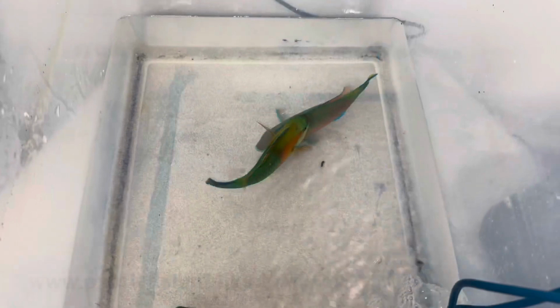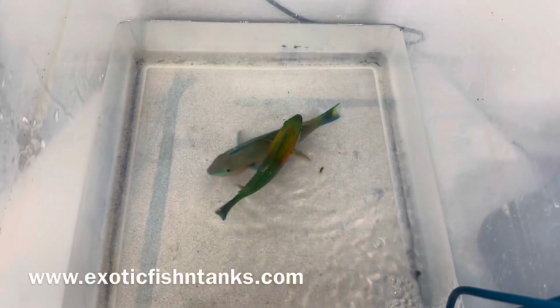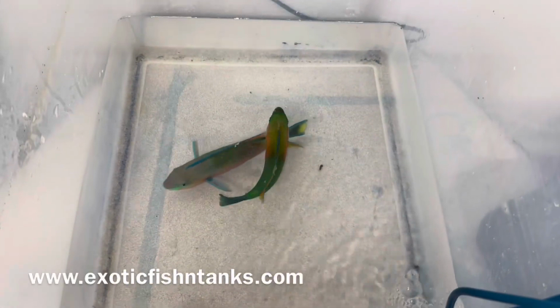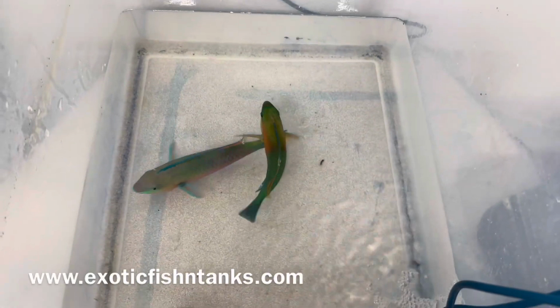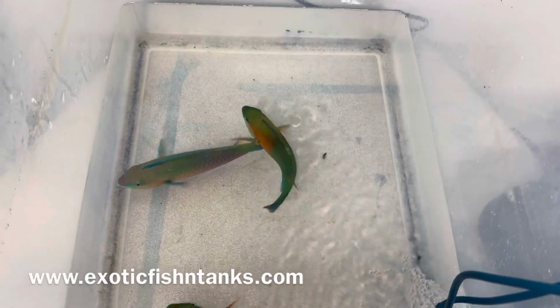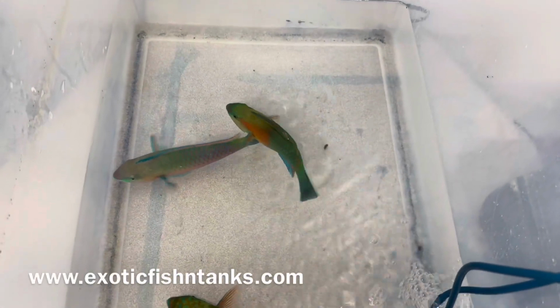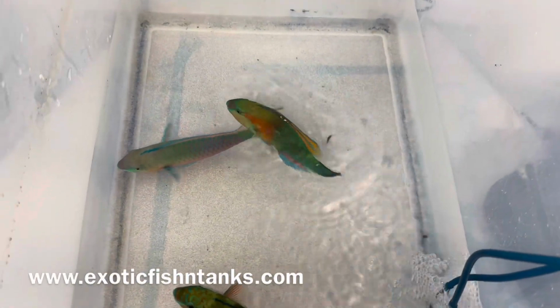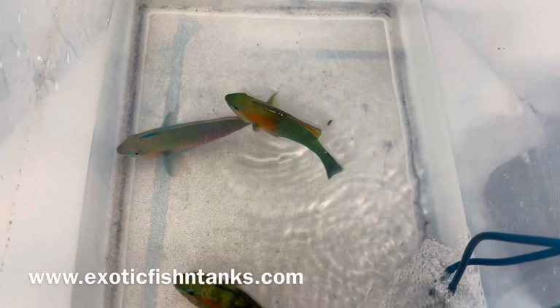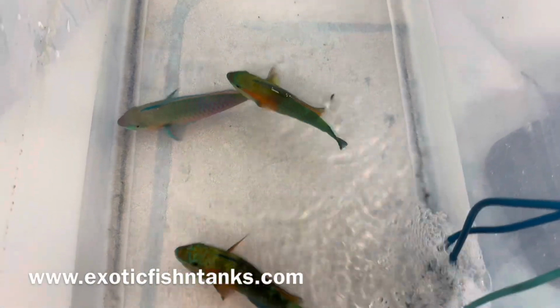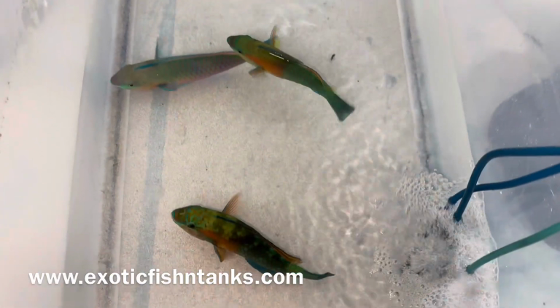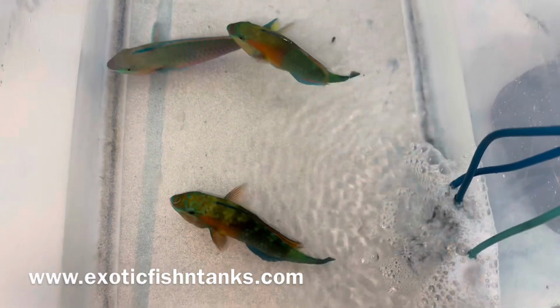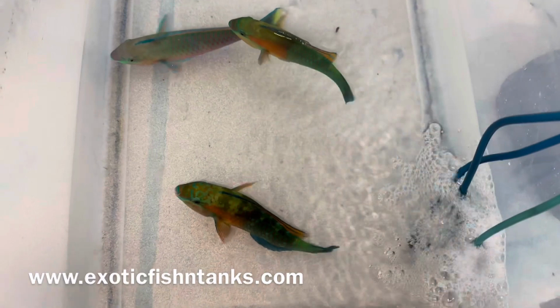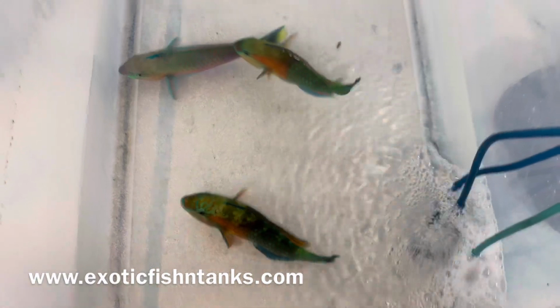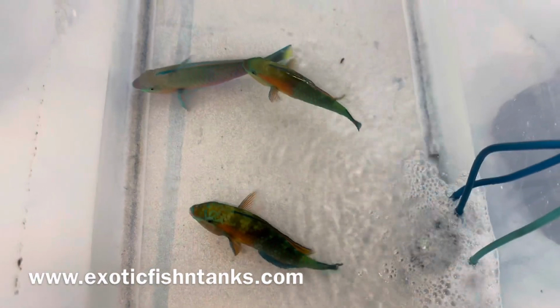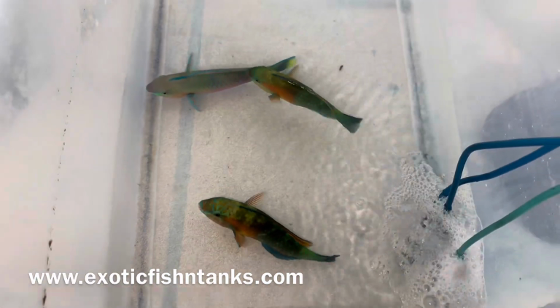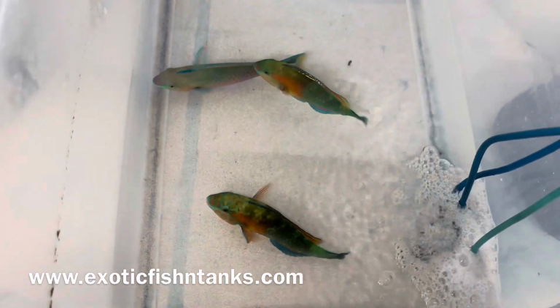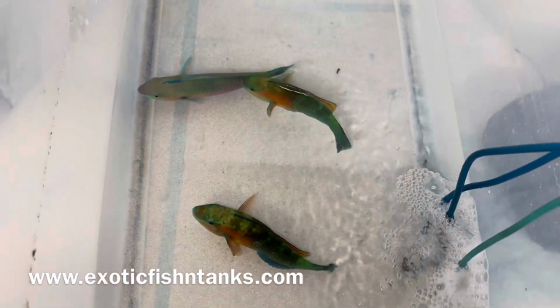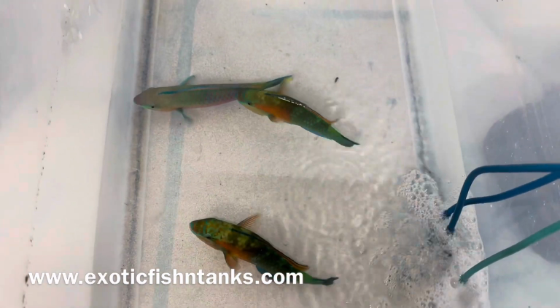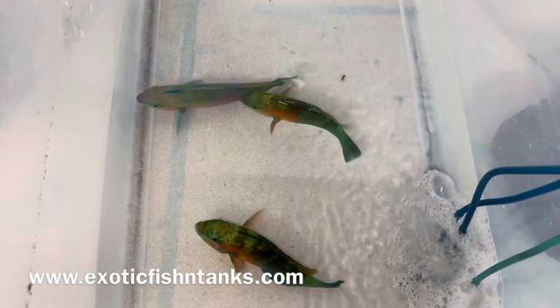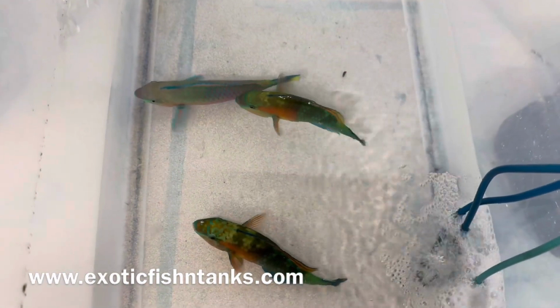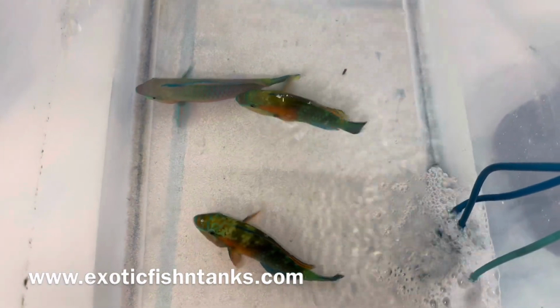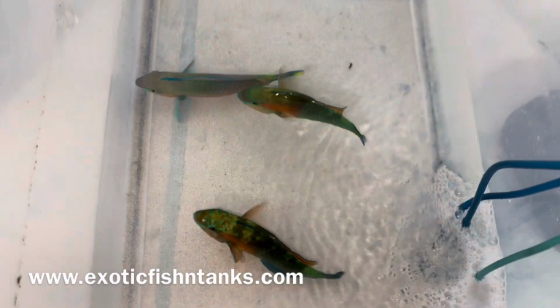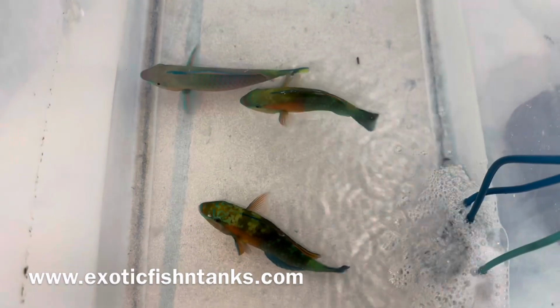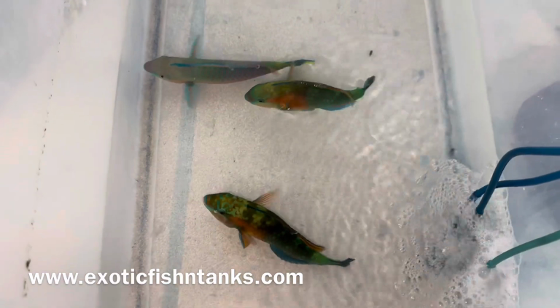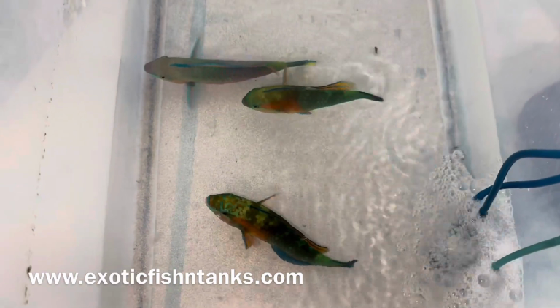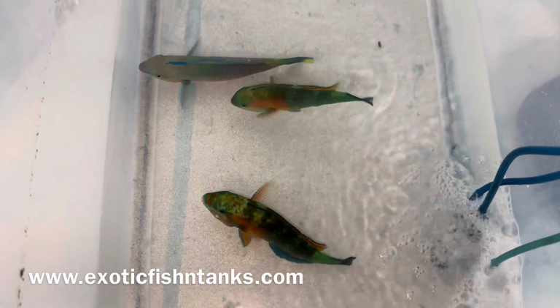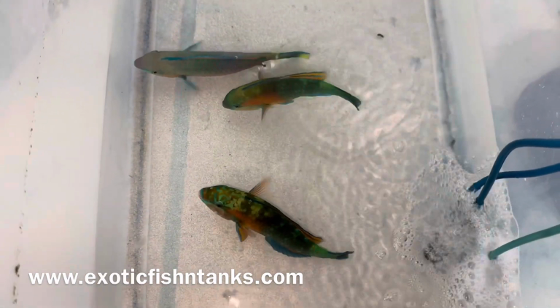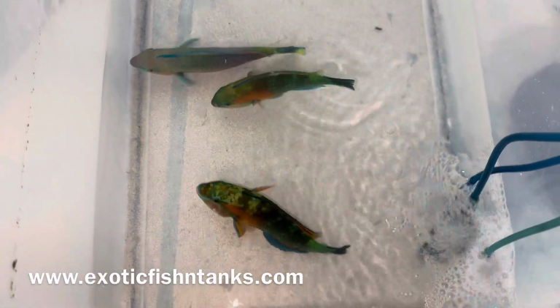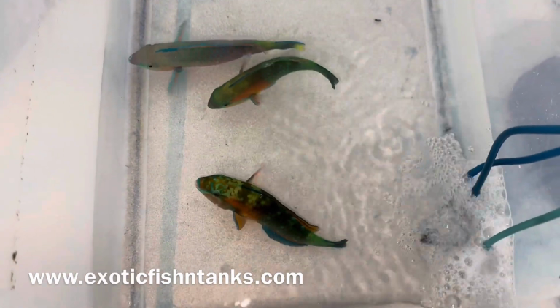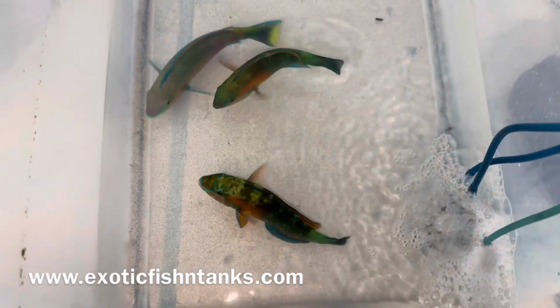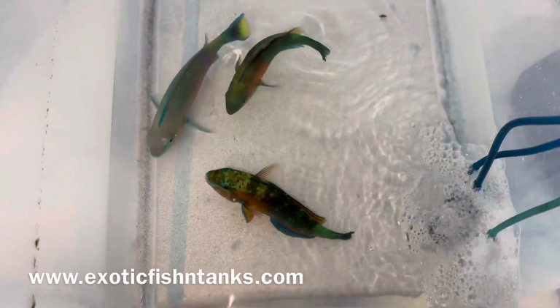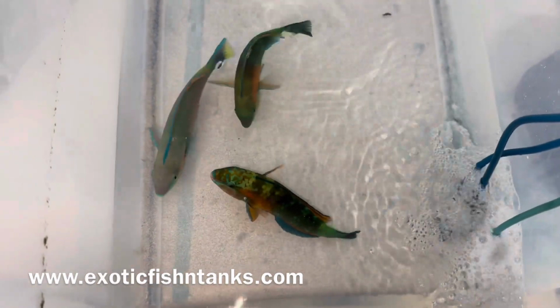Hello everyone, this is Fish Guy Rodney with Exotic Fish in Tanks. What we have here are parrotfish — reef safe parrotfish — a couple of which don't come around often.